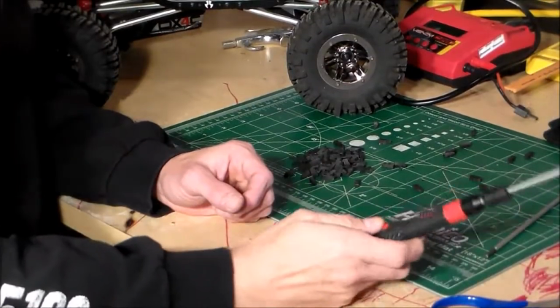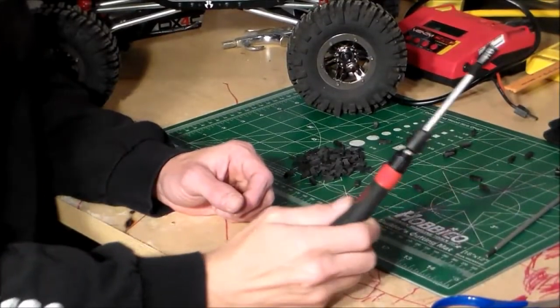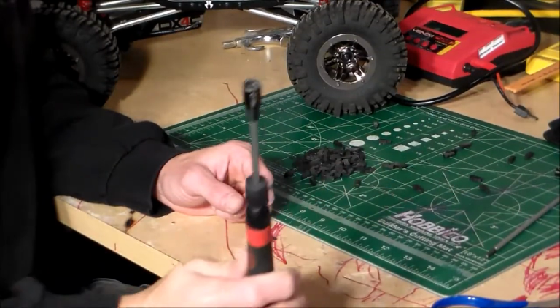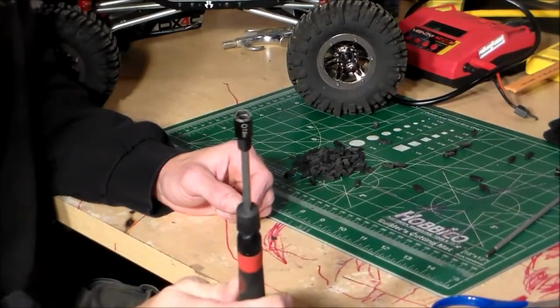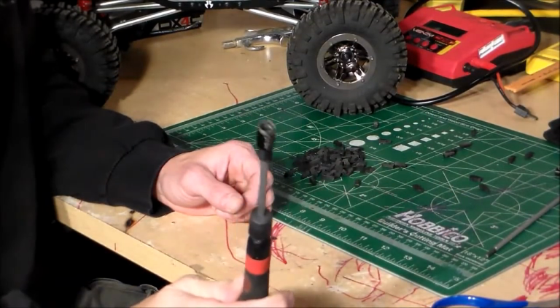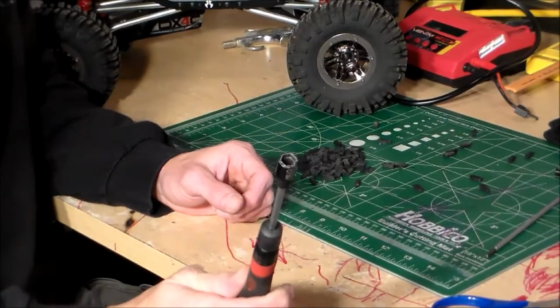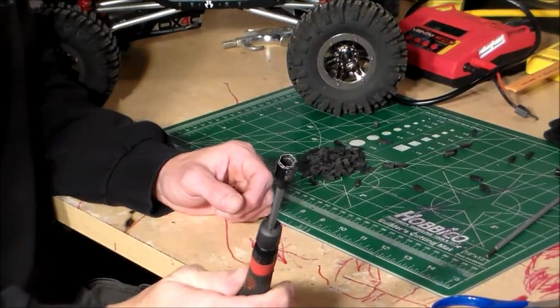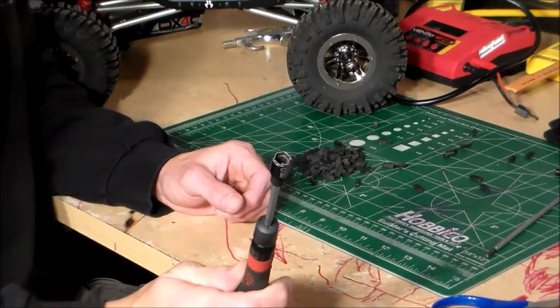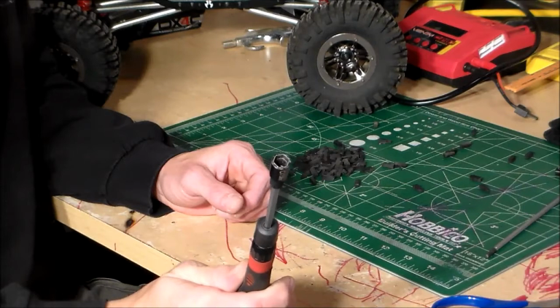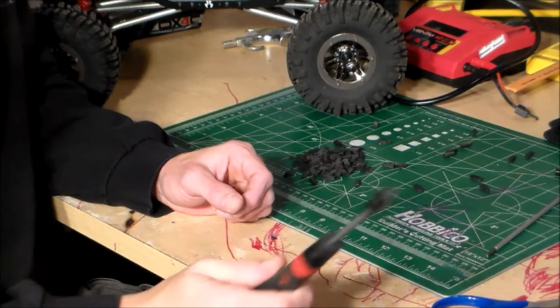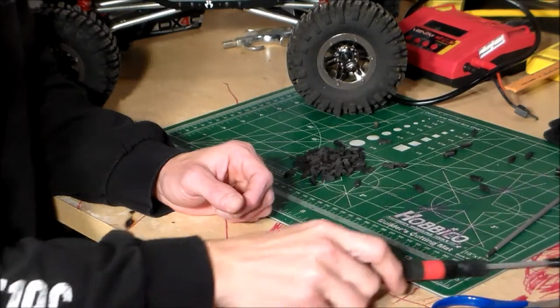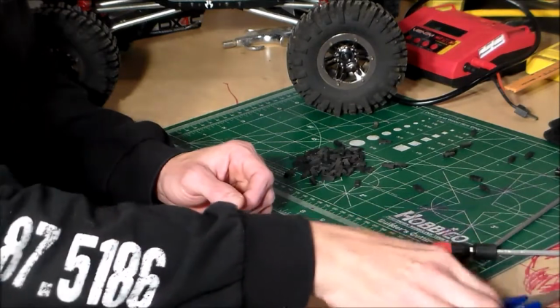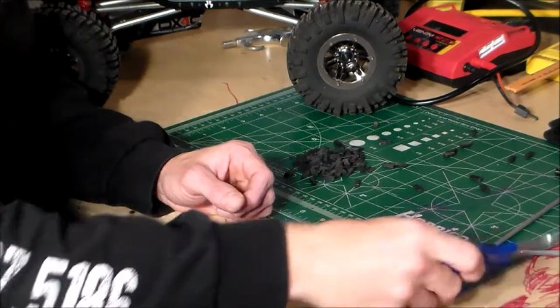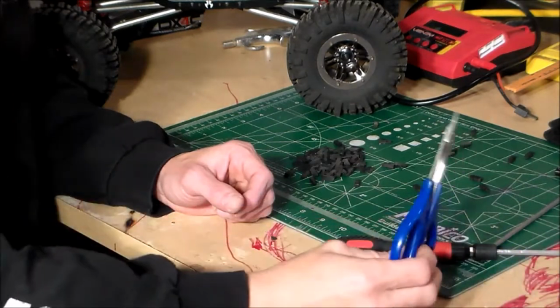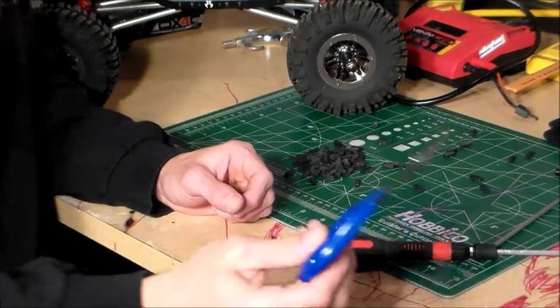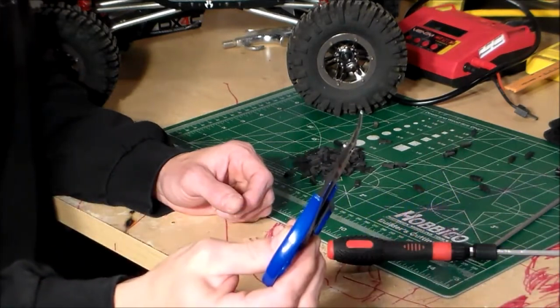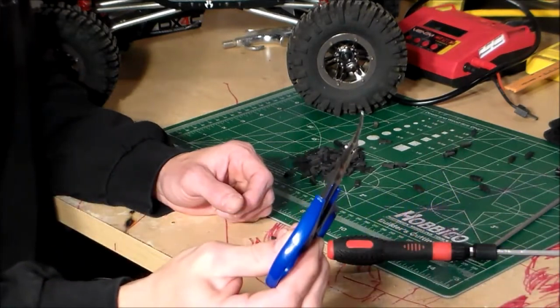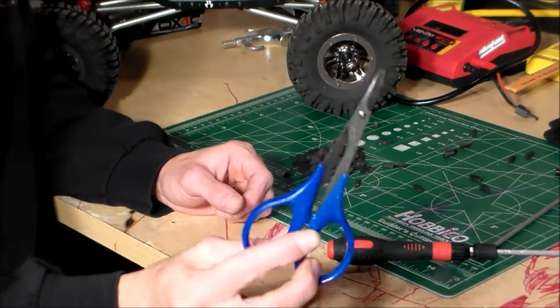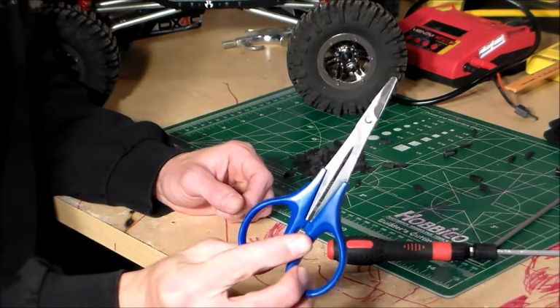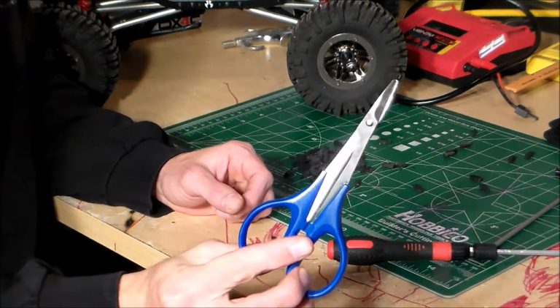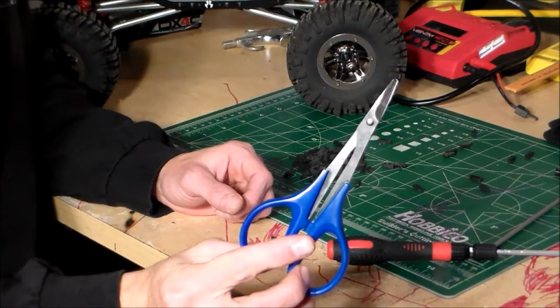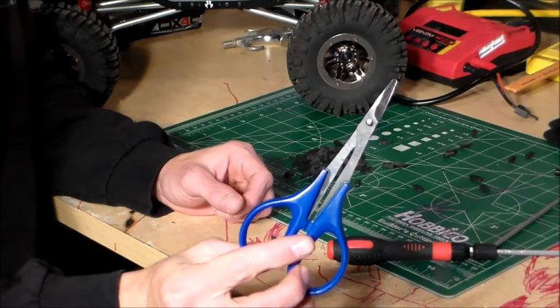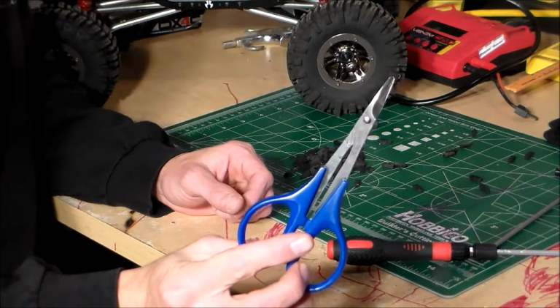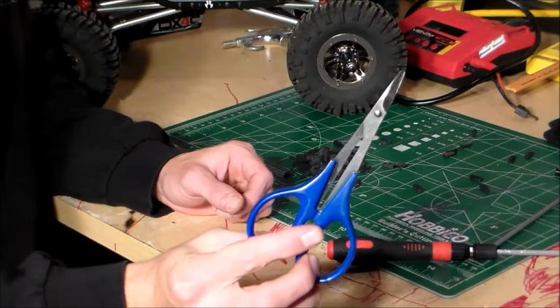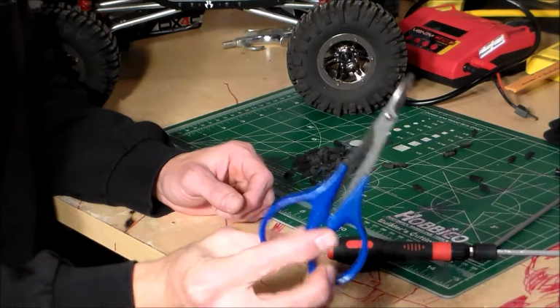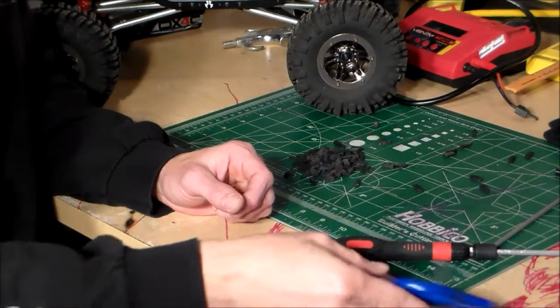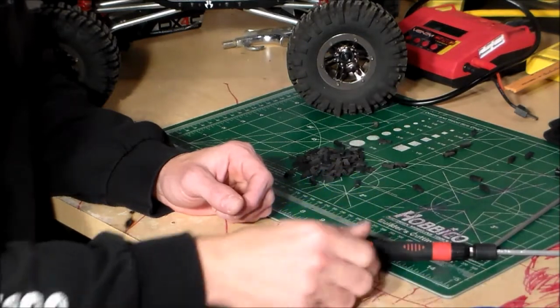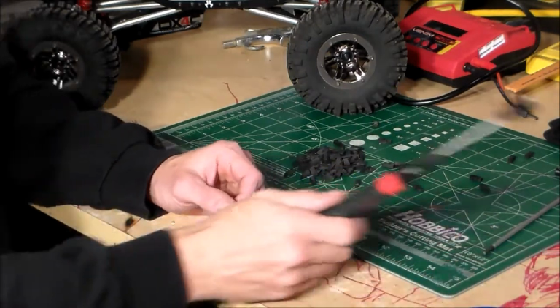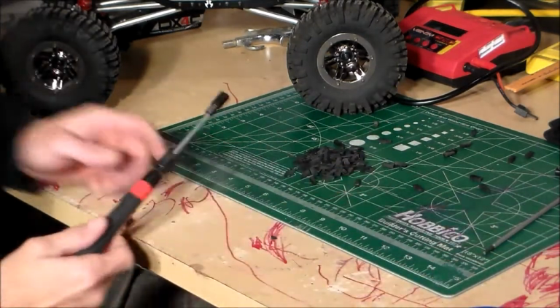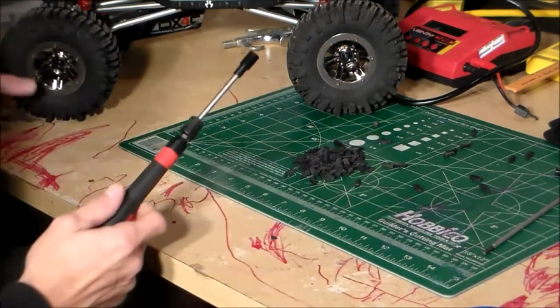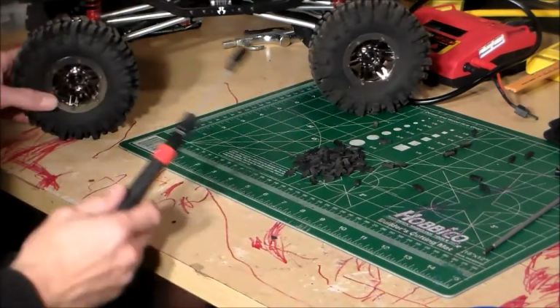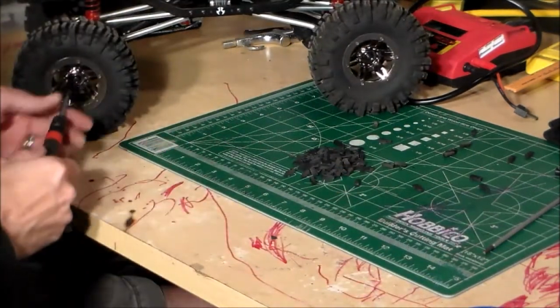Basically what you're gonna need — you're gonna have to take the tires off, so you'll need your wheel nut wrench. And the only other tool you're gonna need, at least the way I do it, is just a pair of body scissors. We'll go ahead and get to it and I'll show you how I do it.